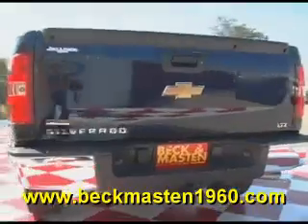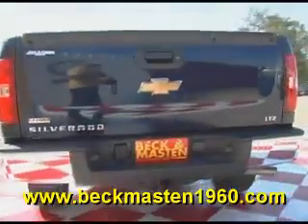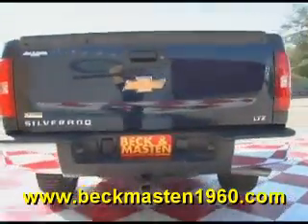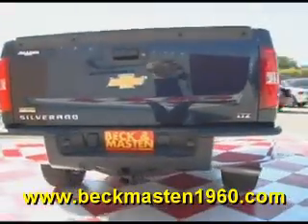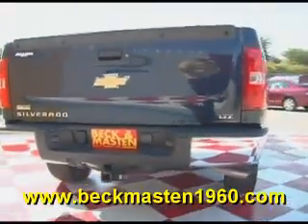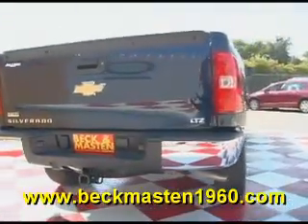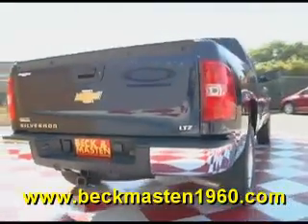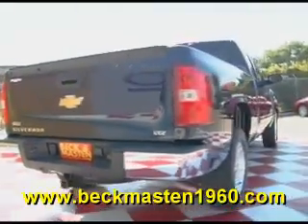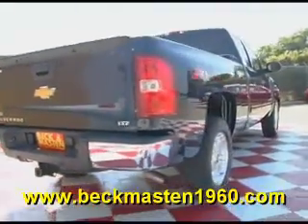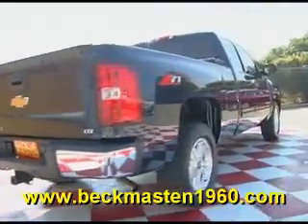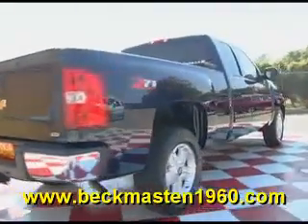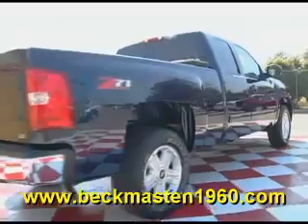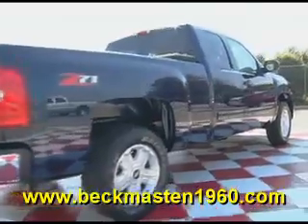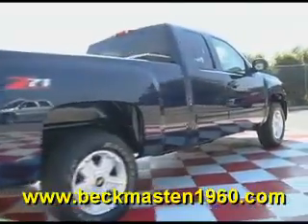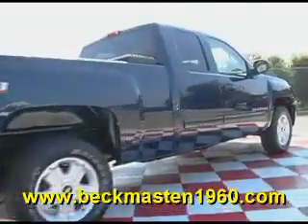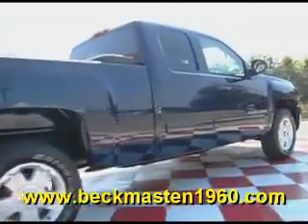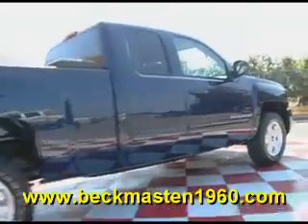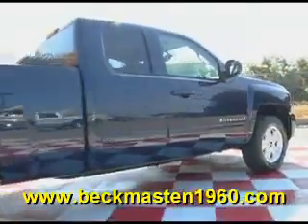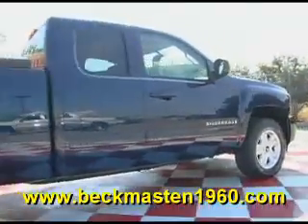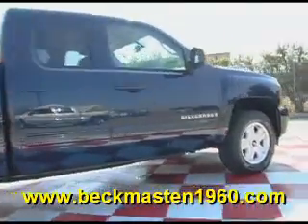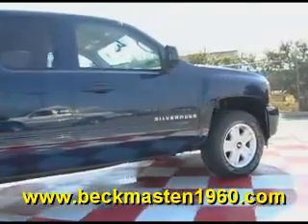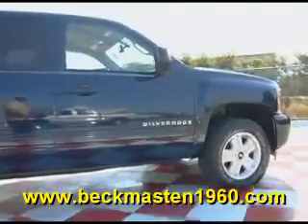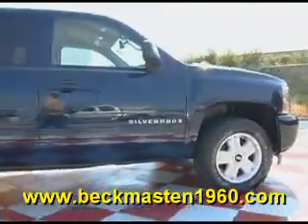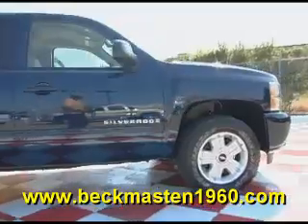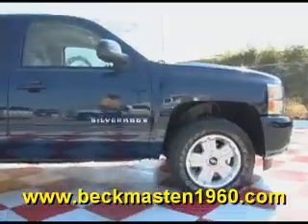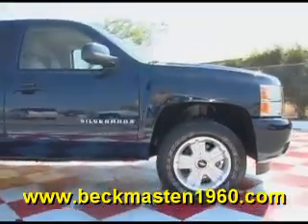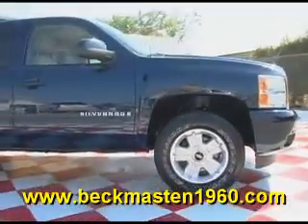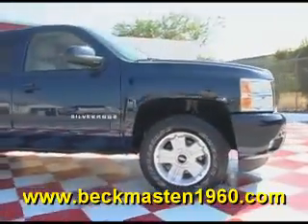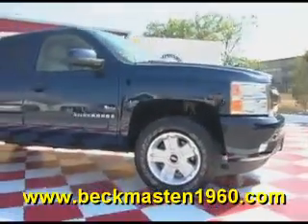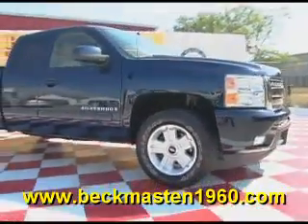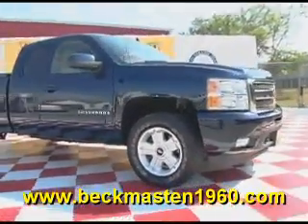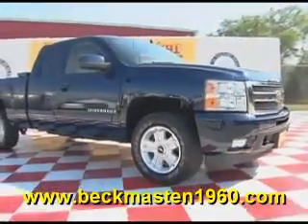Come take a look at it today and see our great selection of low mileage, extremely clean vehicles at Bacon Master 1960. We are located on 1960 between 290 and Jones Road. Give us a call today. We are Bacon Master 1960.